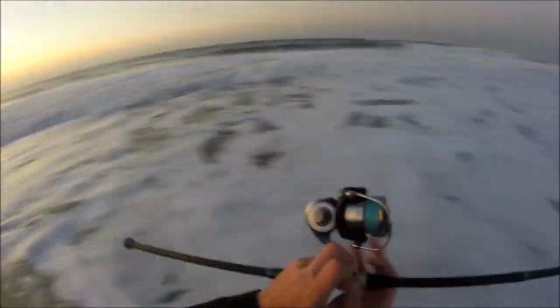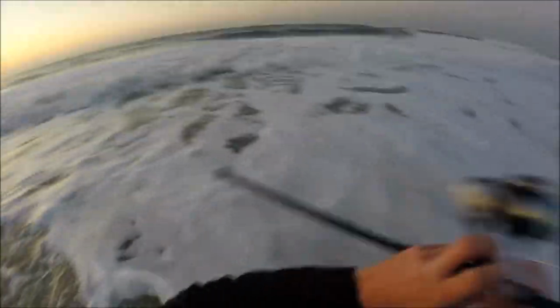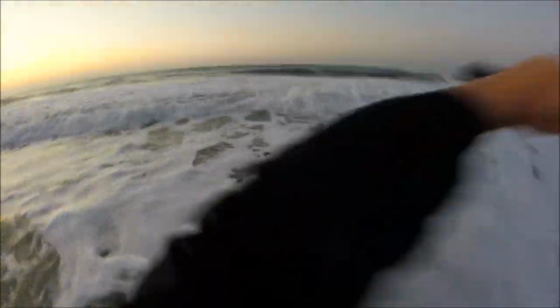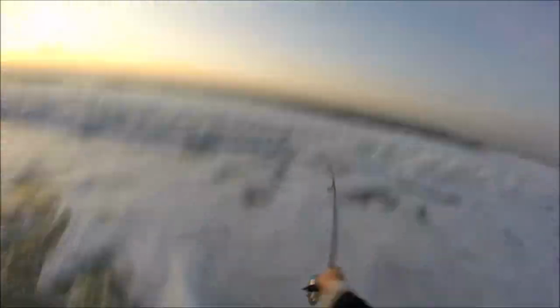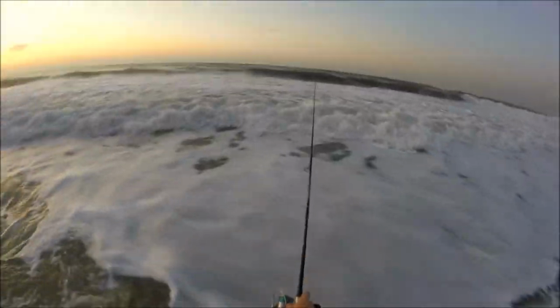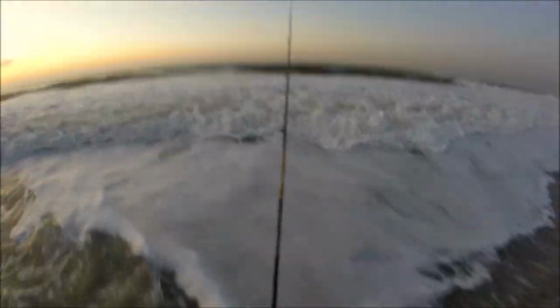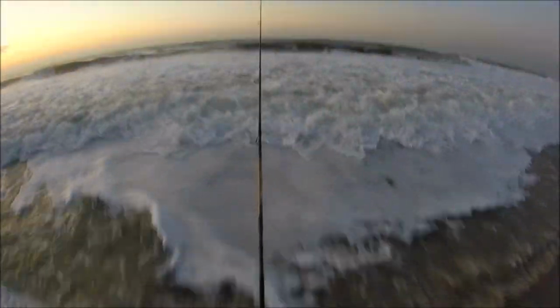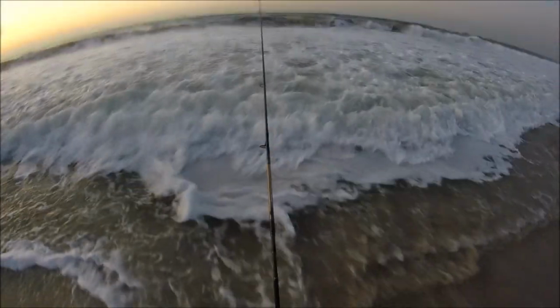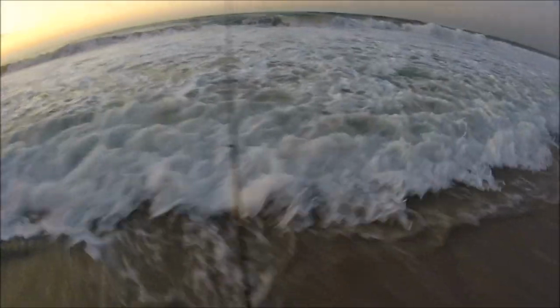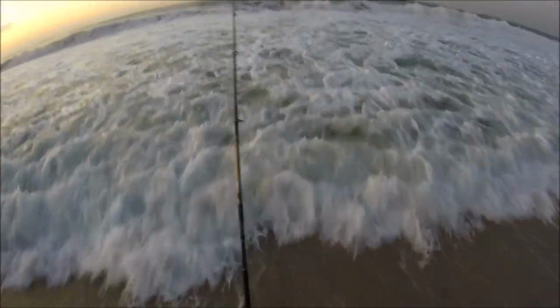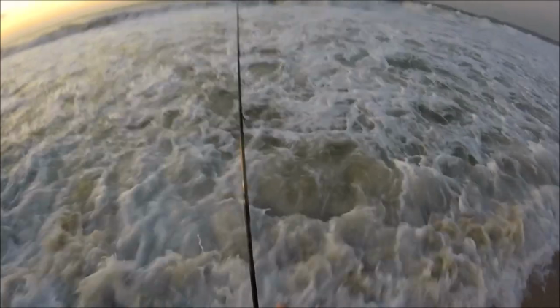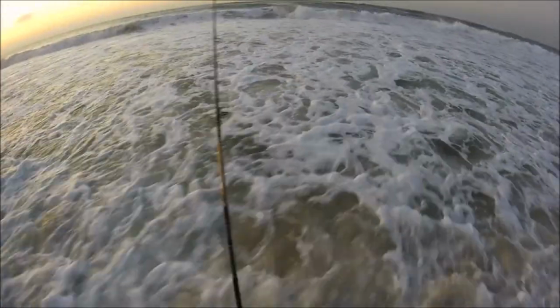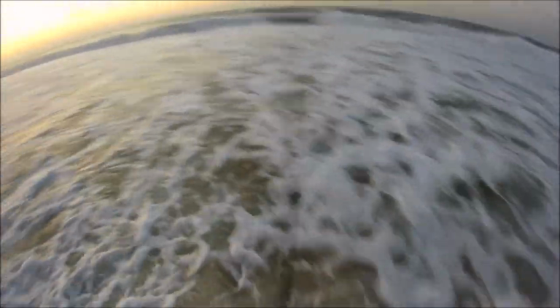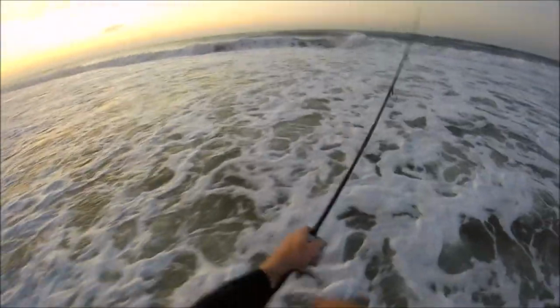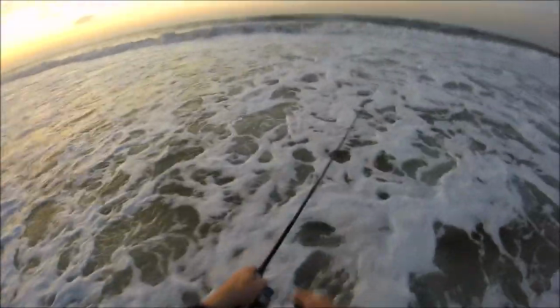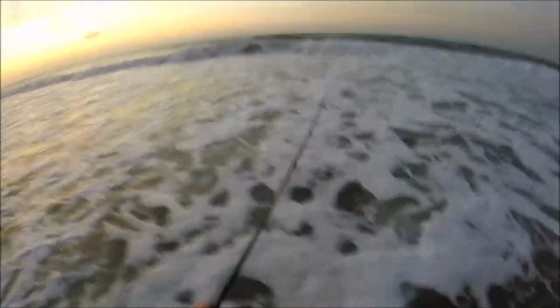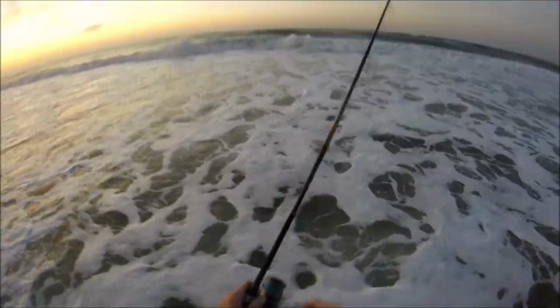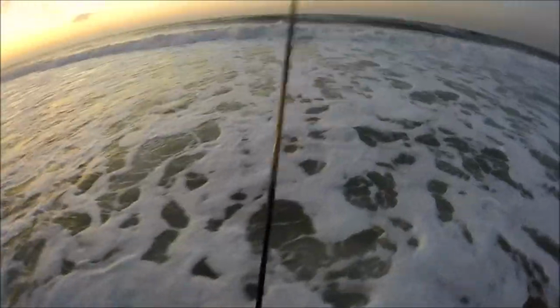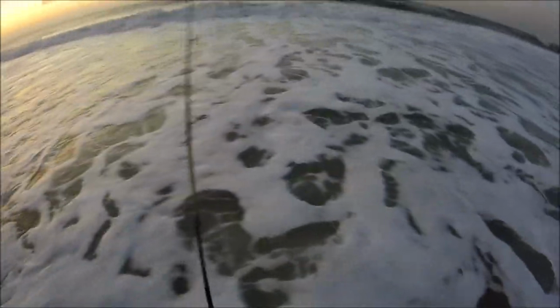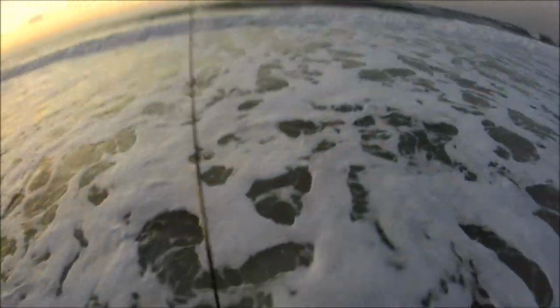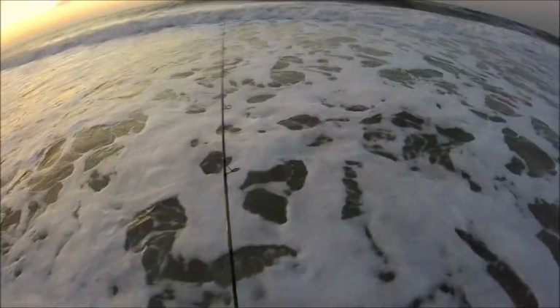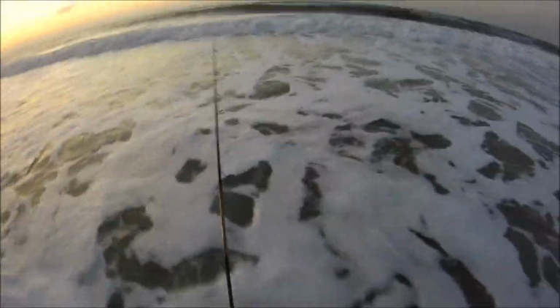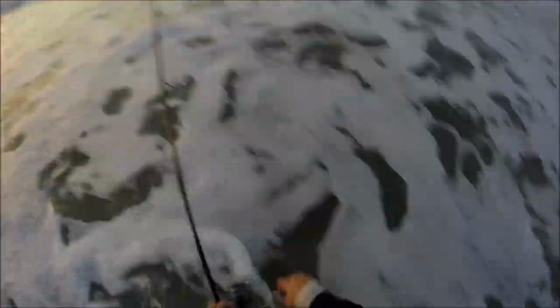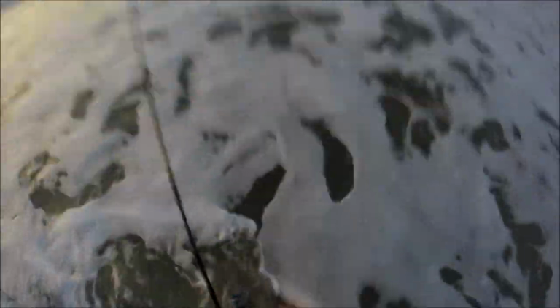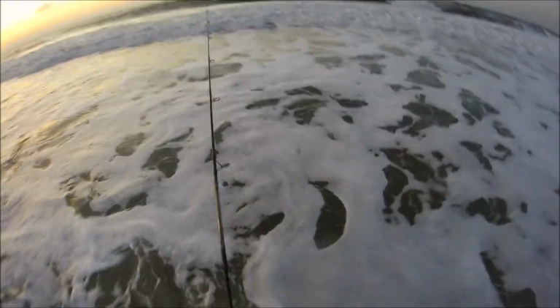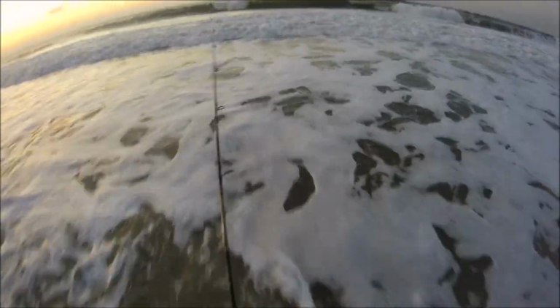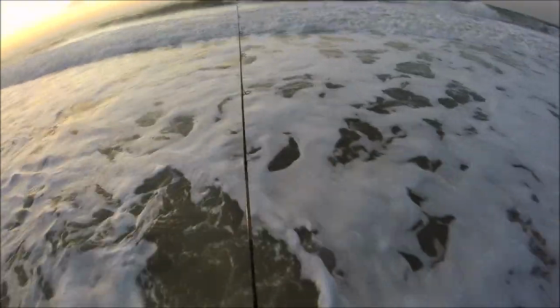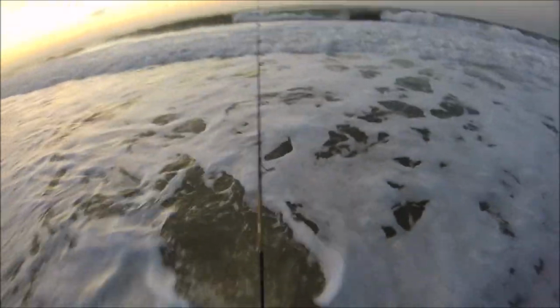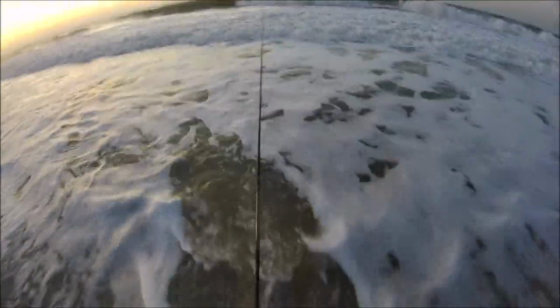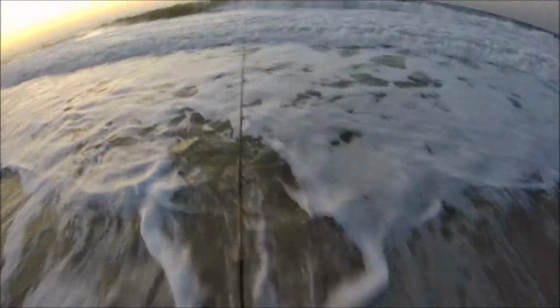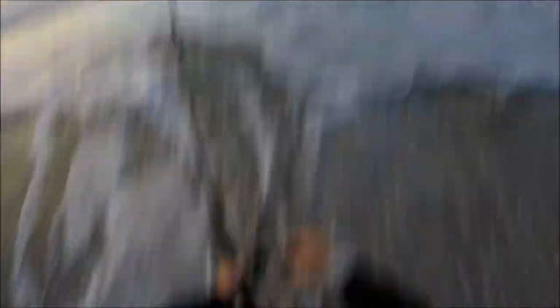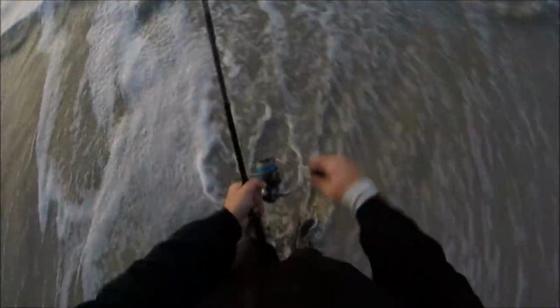The fish are clearly here. We see the gulls and the gannets diving, but the conditions are making it tough. We've got a pretty strong west wind and some big surf and muddy water, so I'm not expecting much.